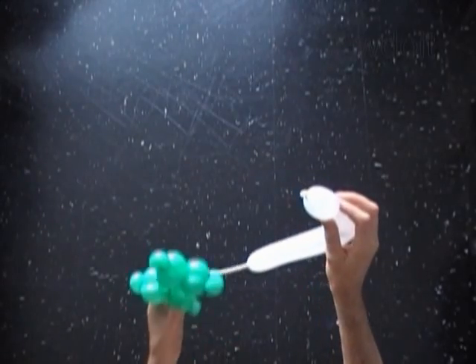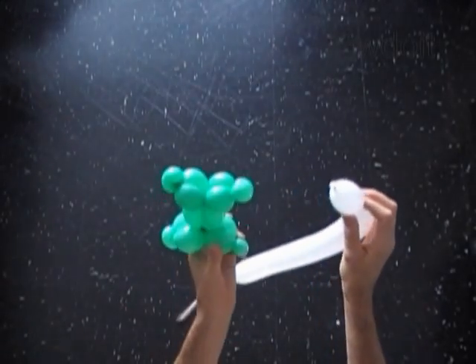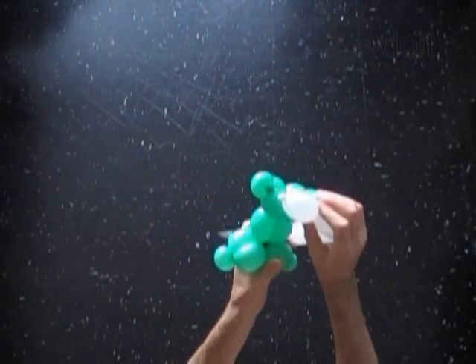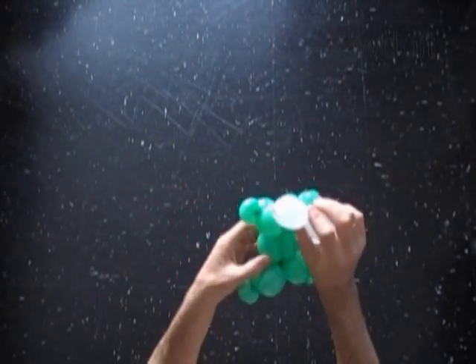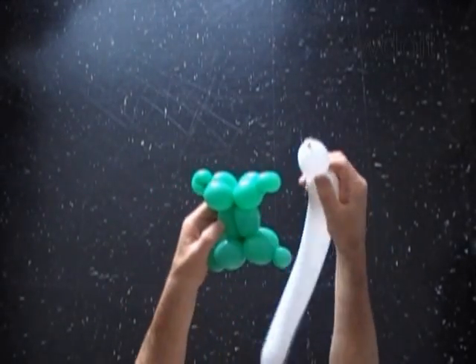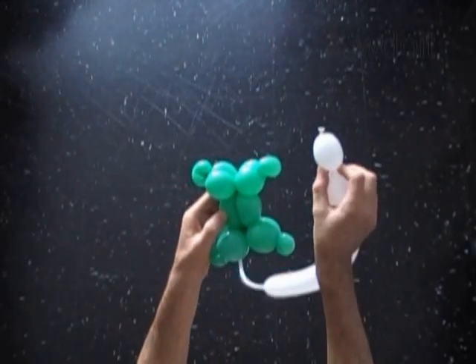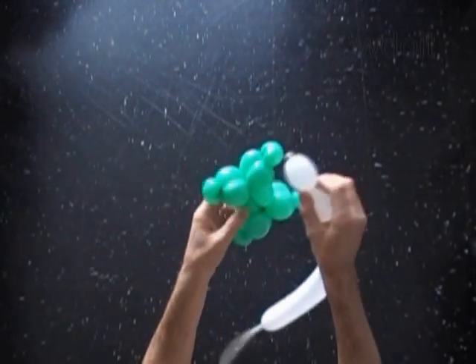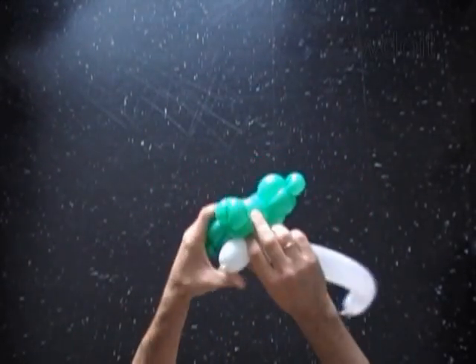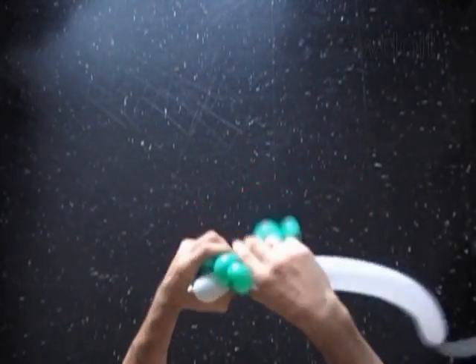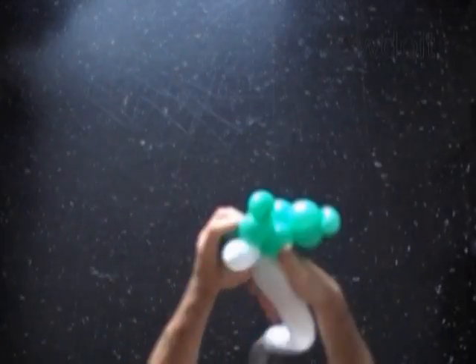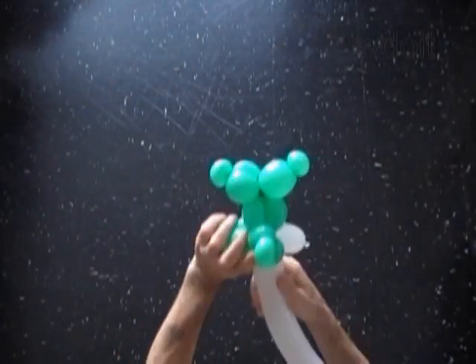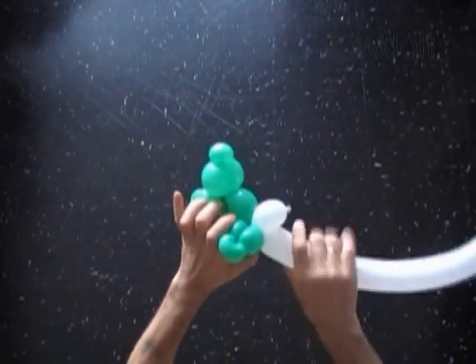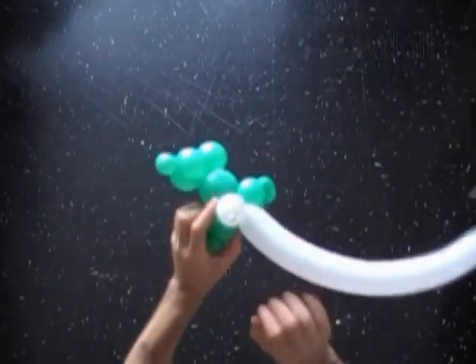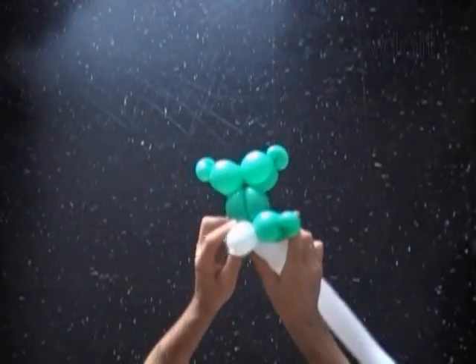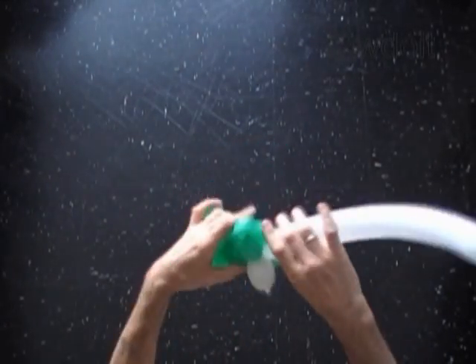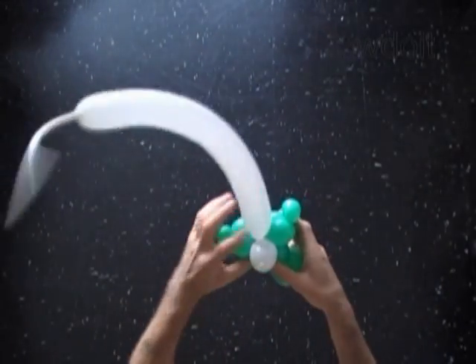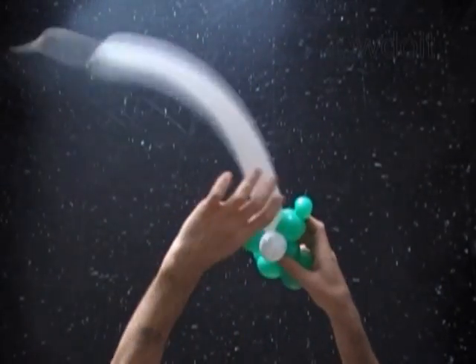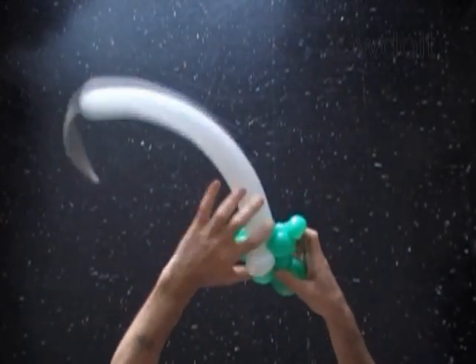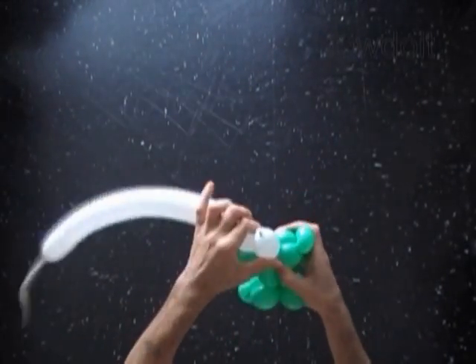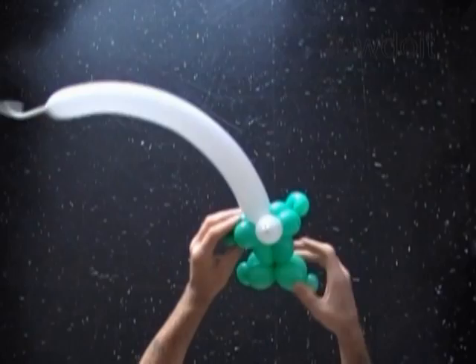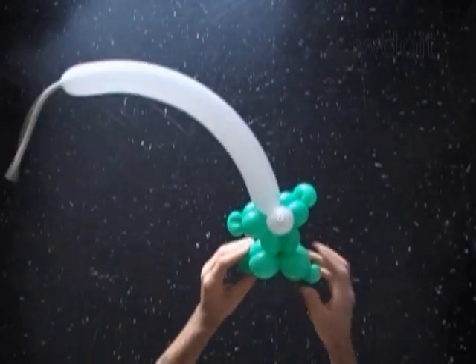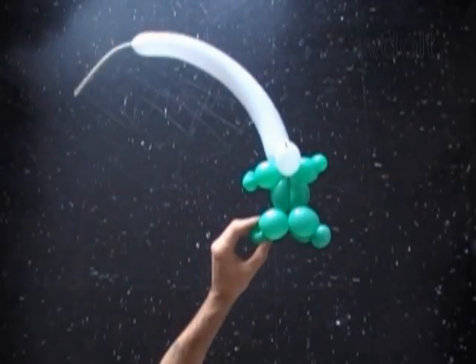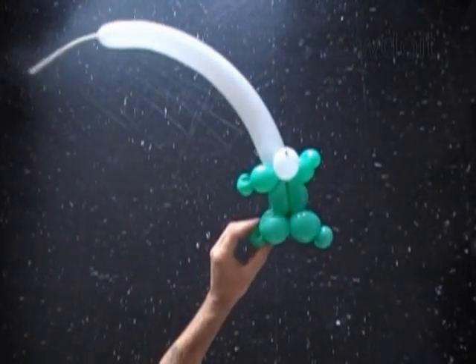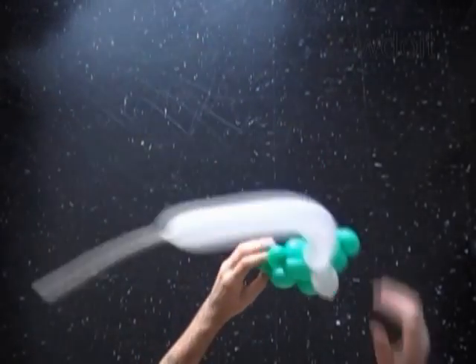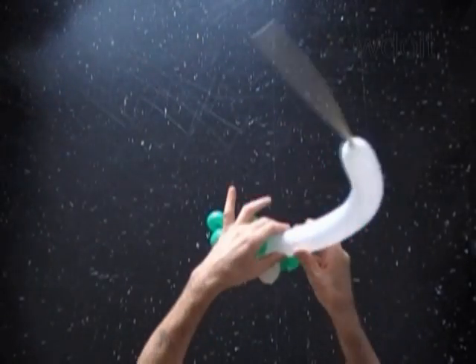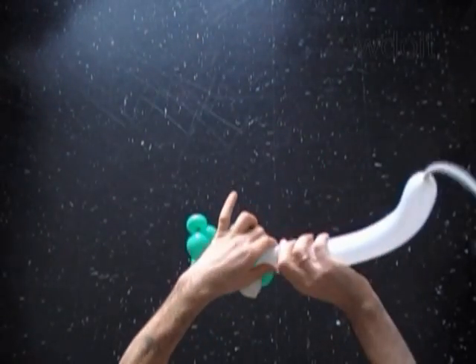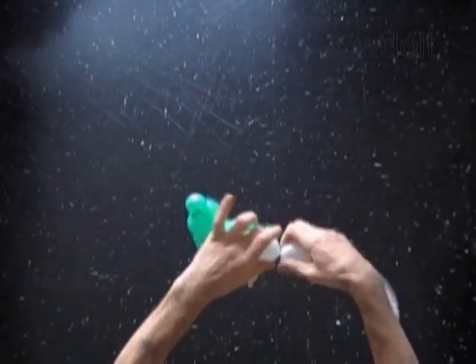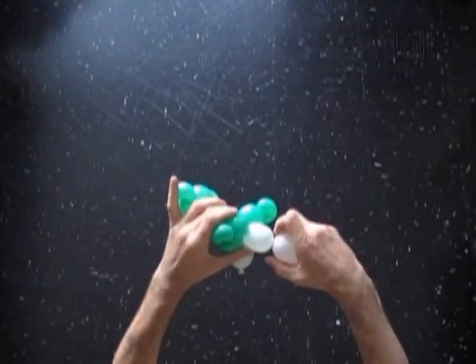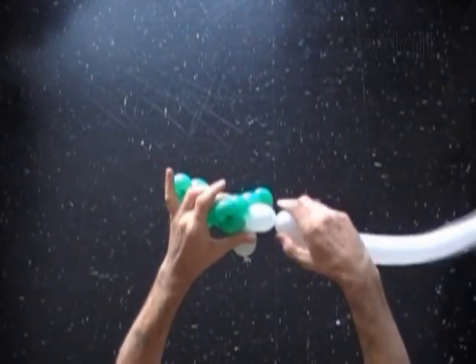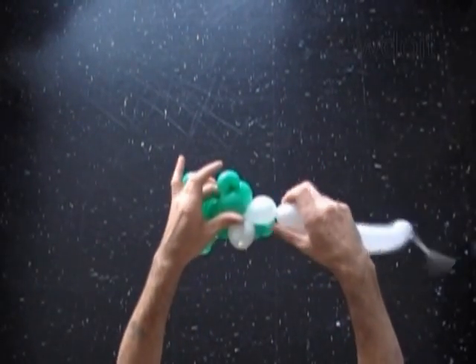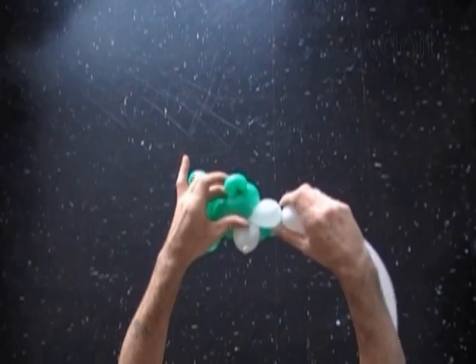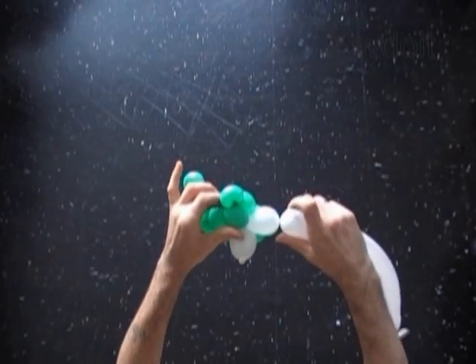We have to lock the free end of the first white bubble between the green bubbles of the arms. Let's twist the second, about 2 inch long white bubble.